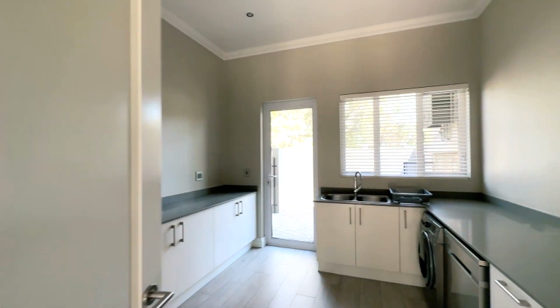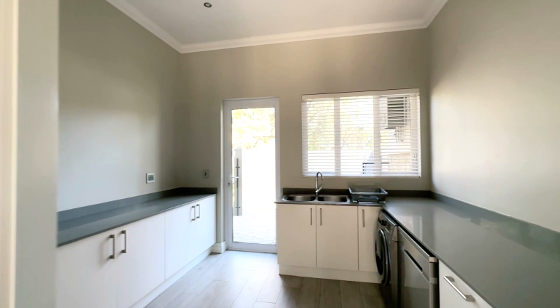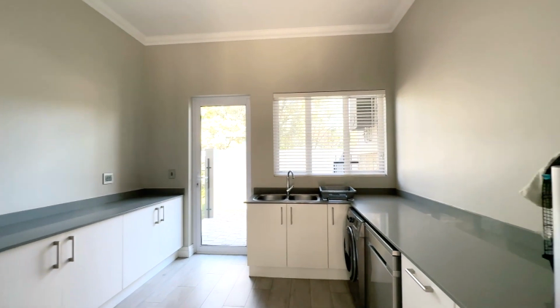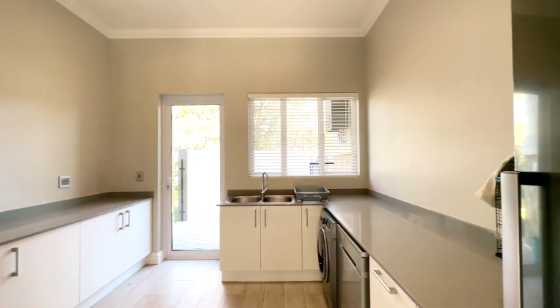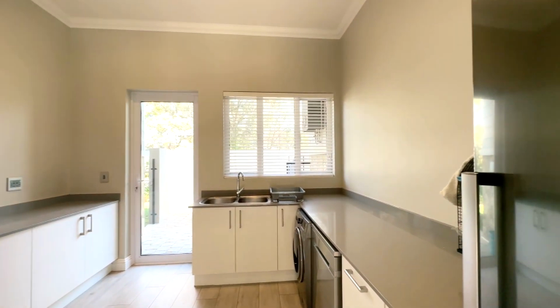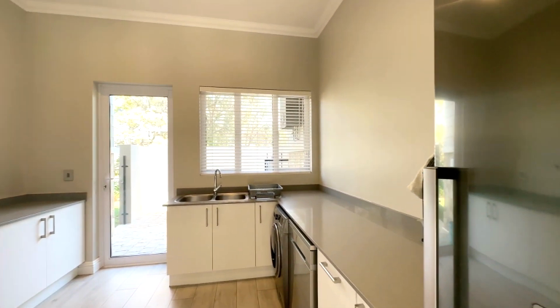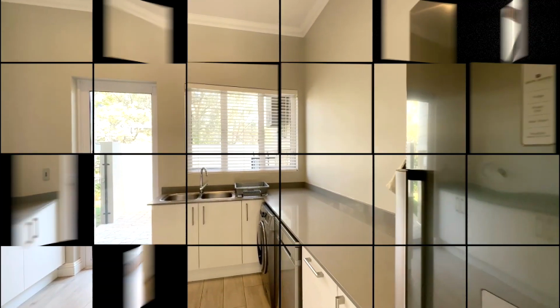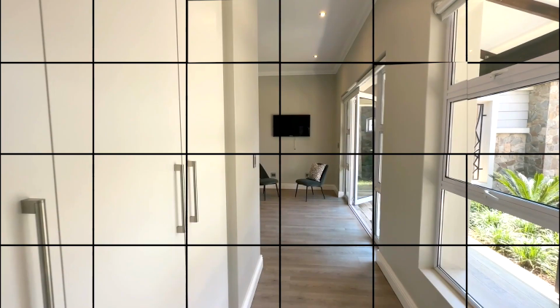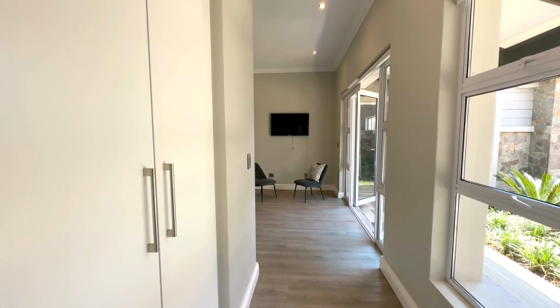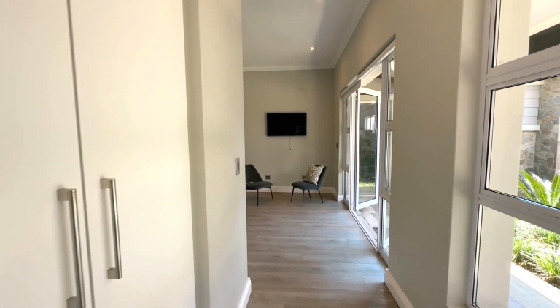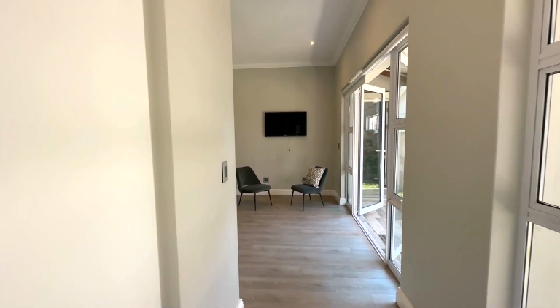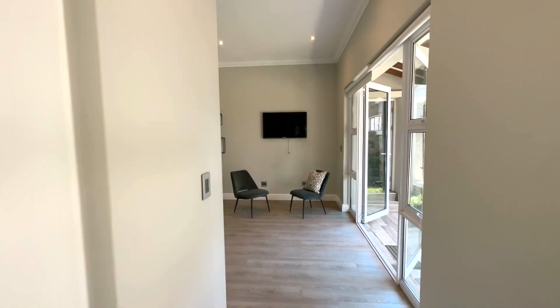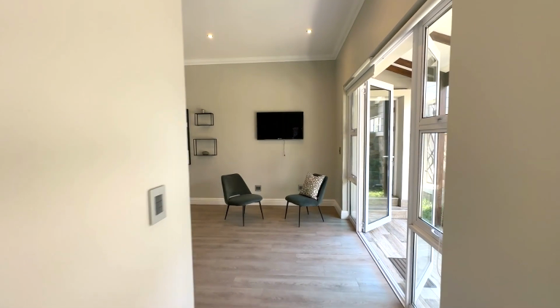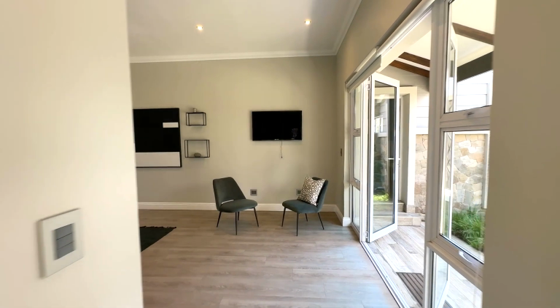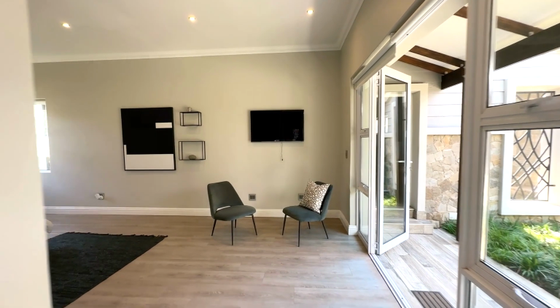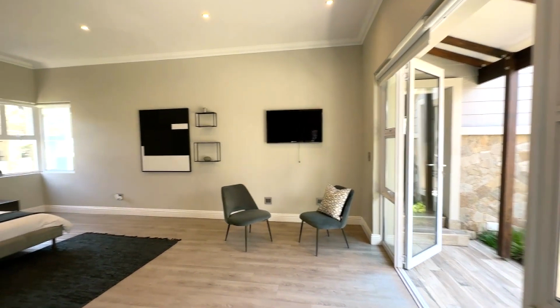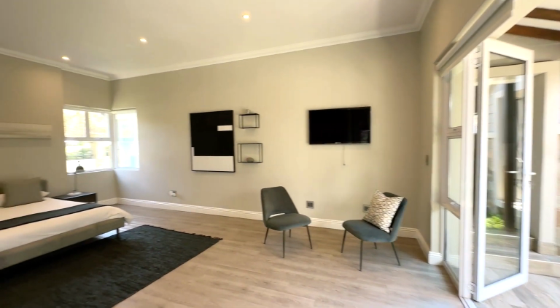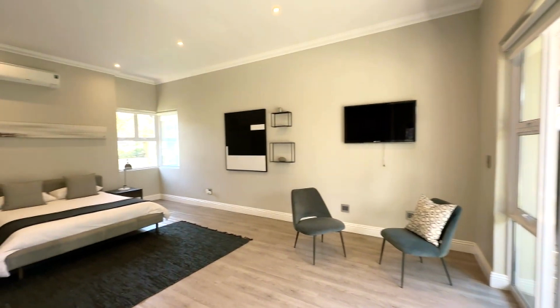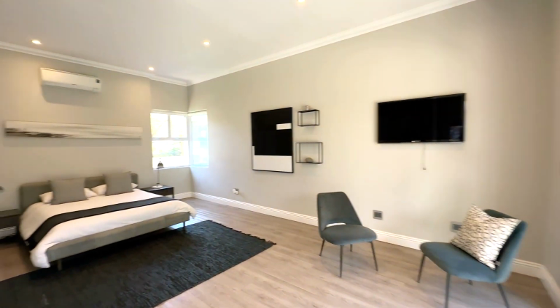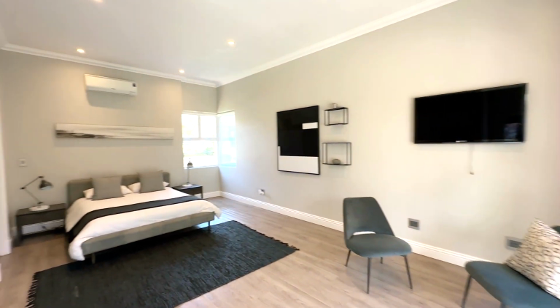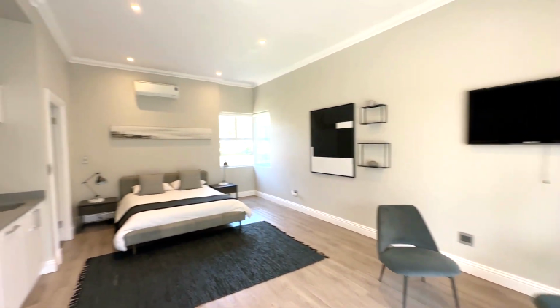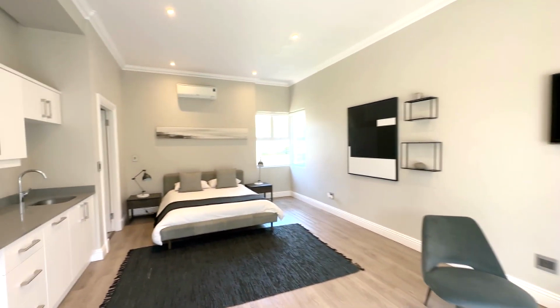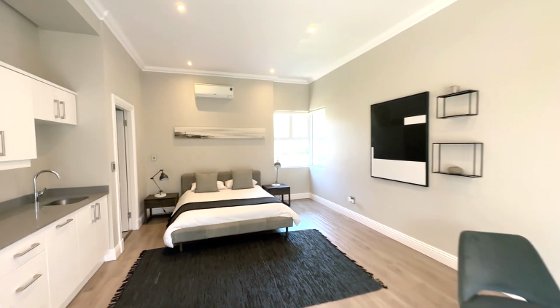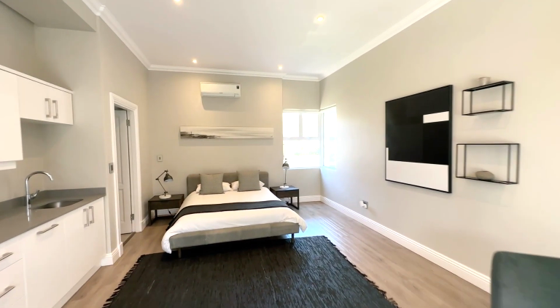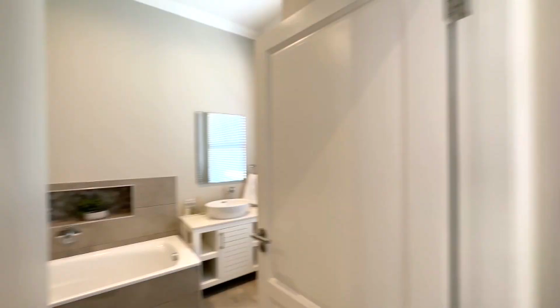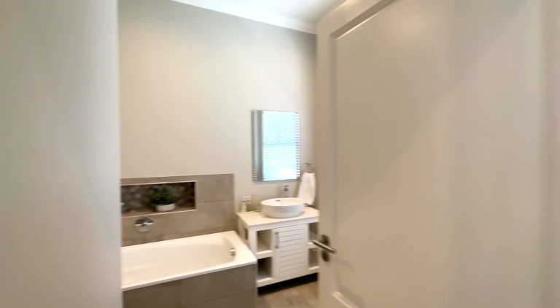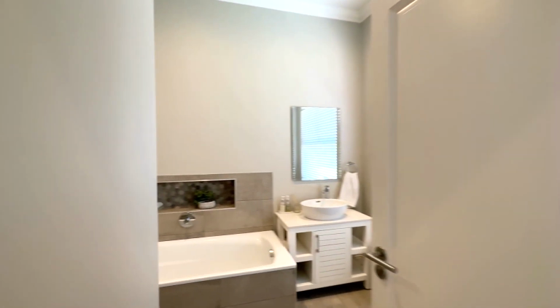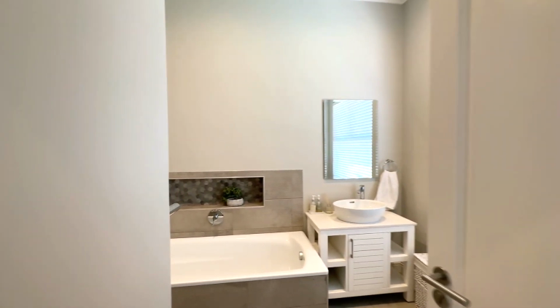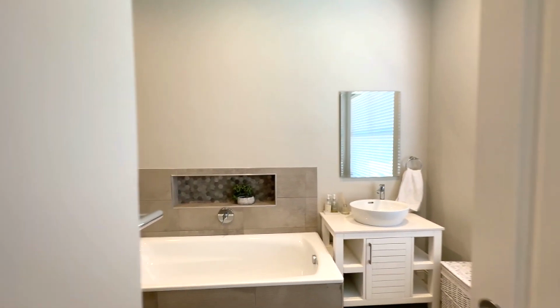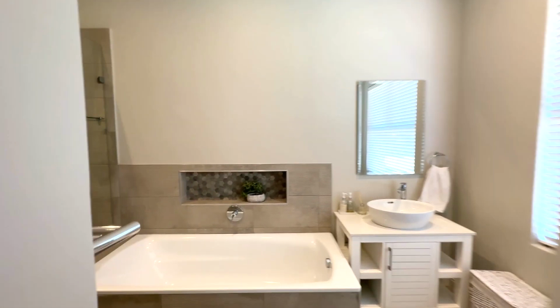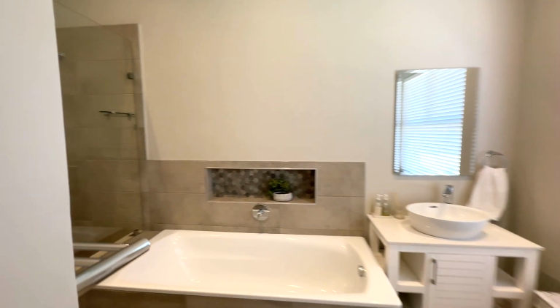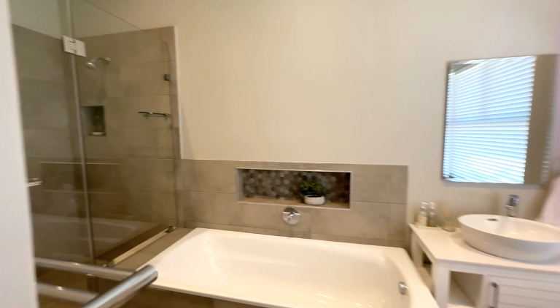Ascend to the top floor and discover a versatile open area that can be used as a study or game zone, surrounded by windows that capture the city's essence. Three more bedrooms, all with en-suites, occupy this floor.